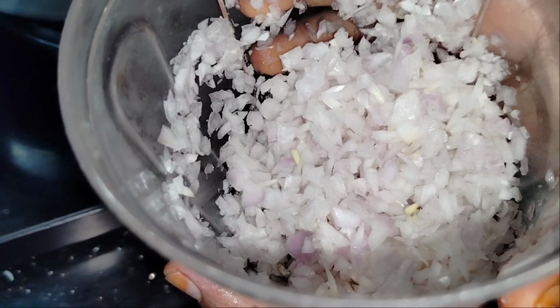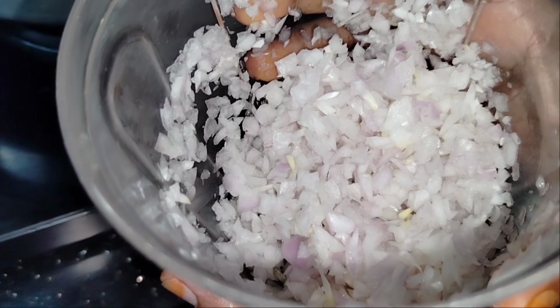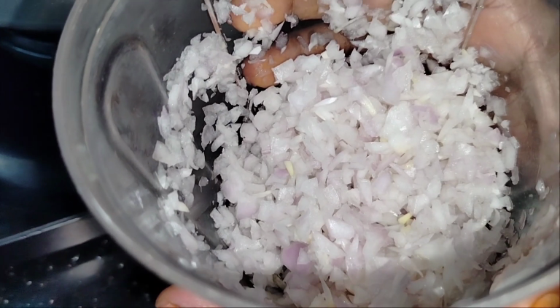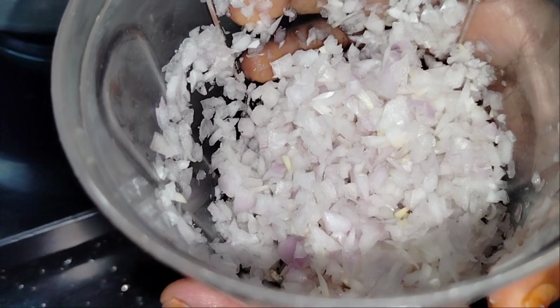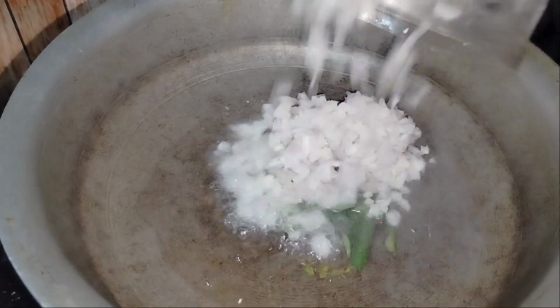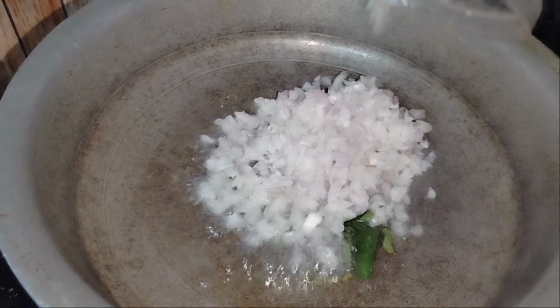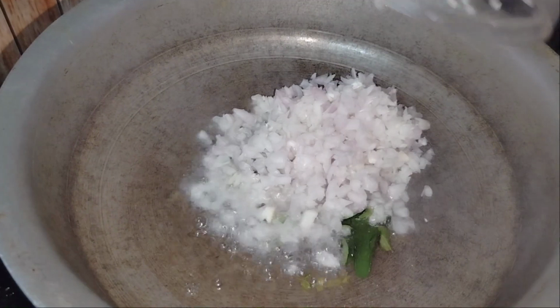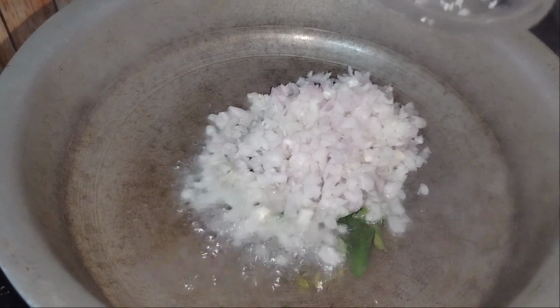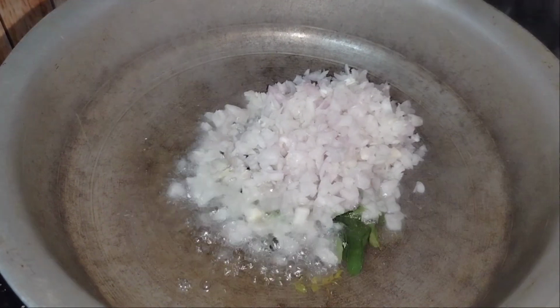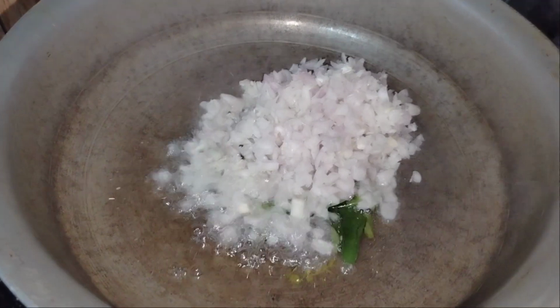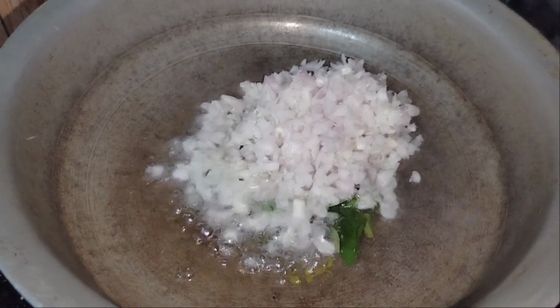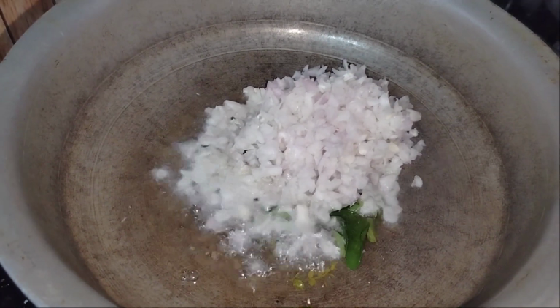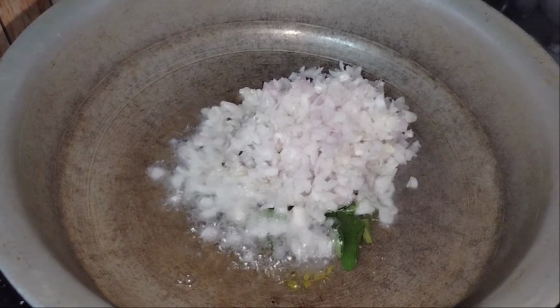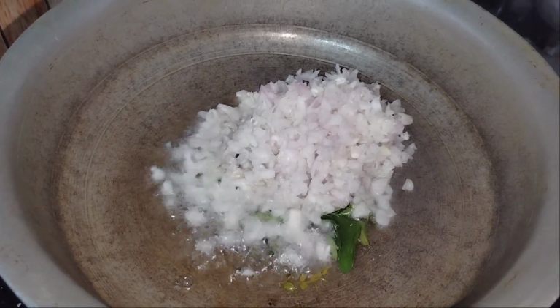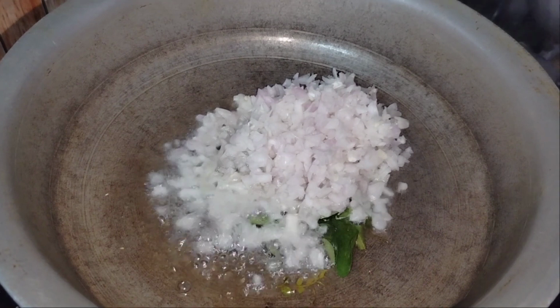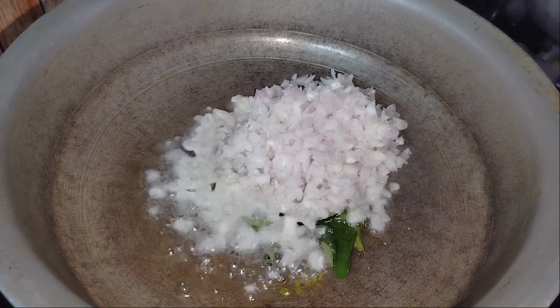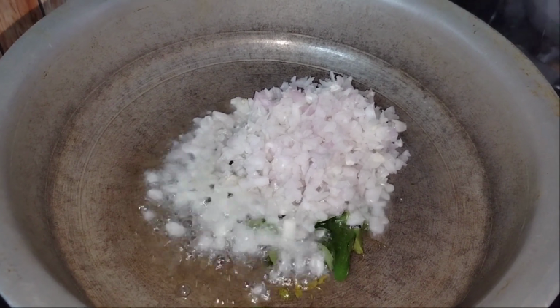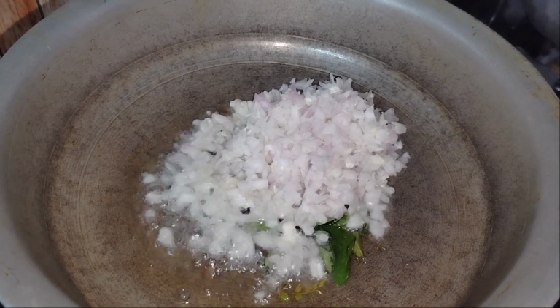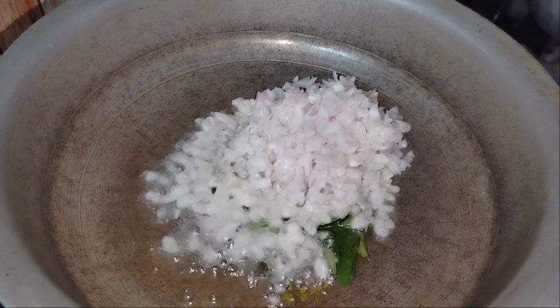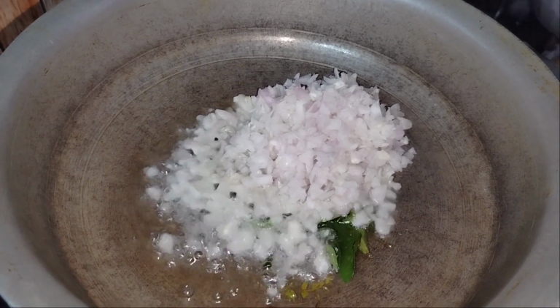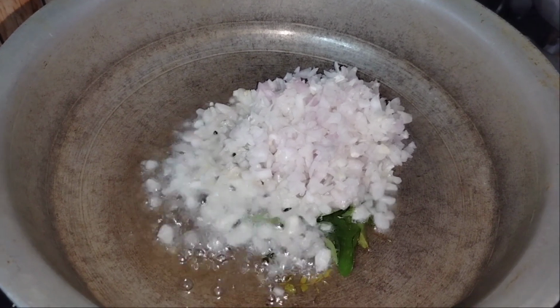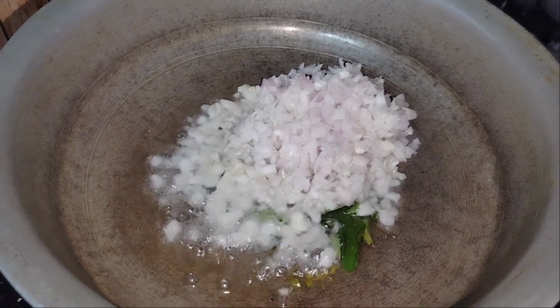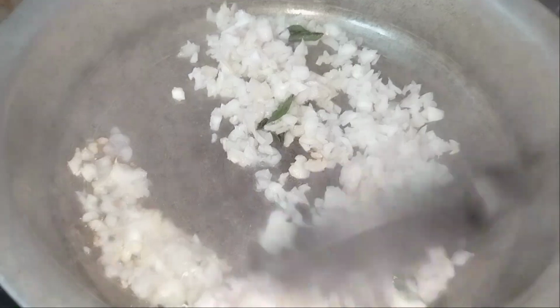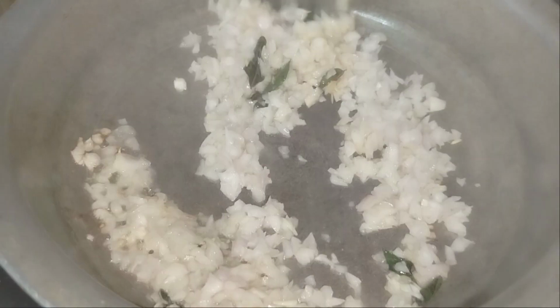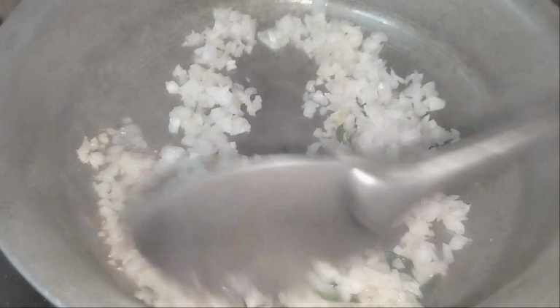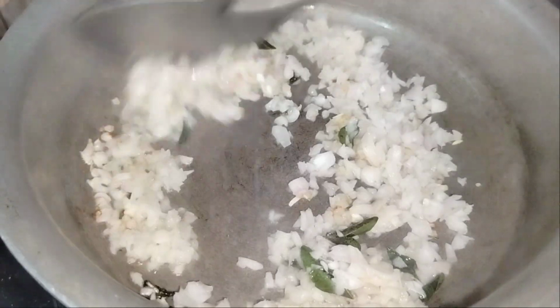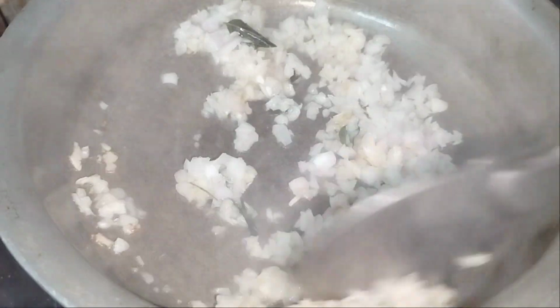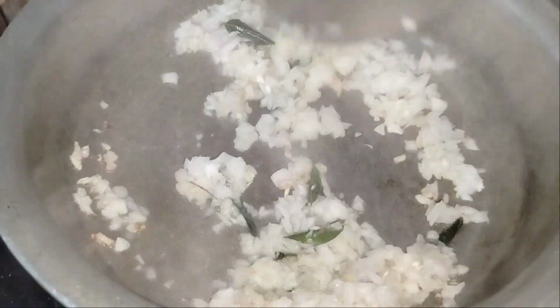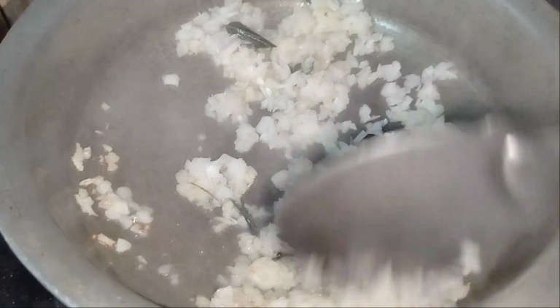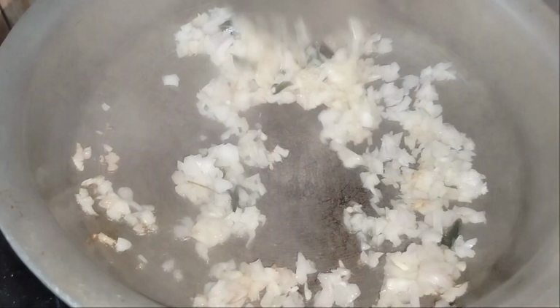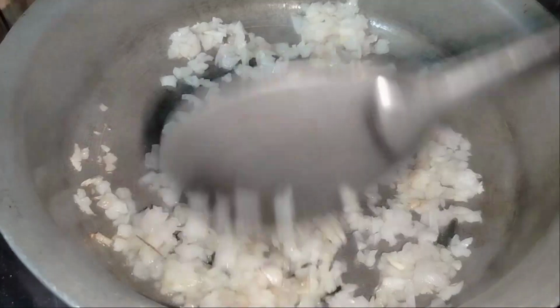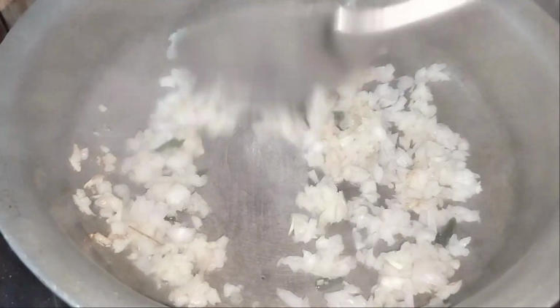Then add 2 onions and stir well. Start adding all the onions and let them cook until they turn a nice golden-brown color.